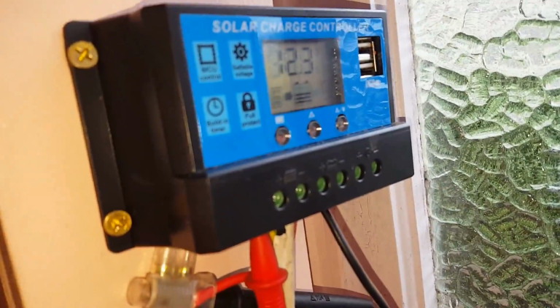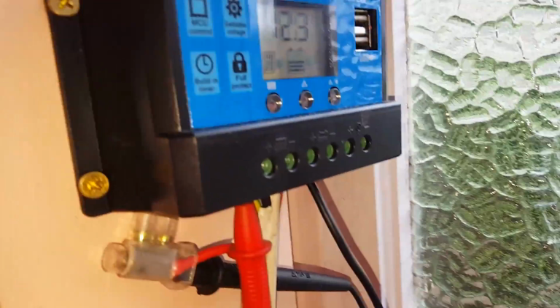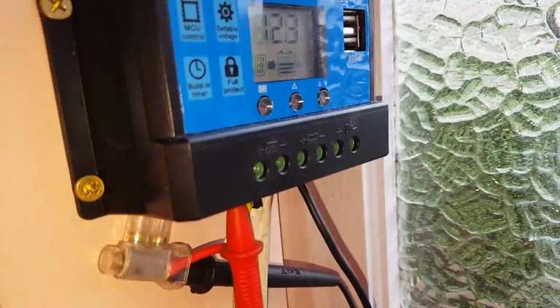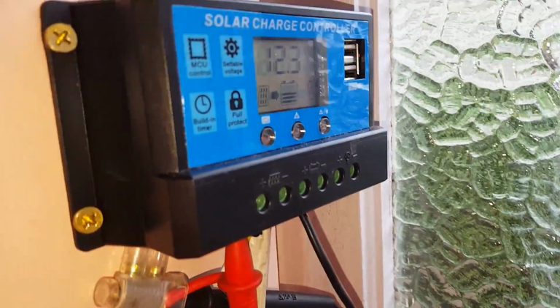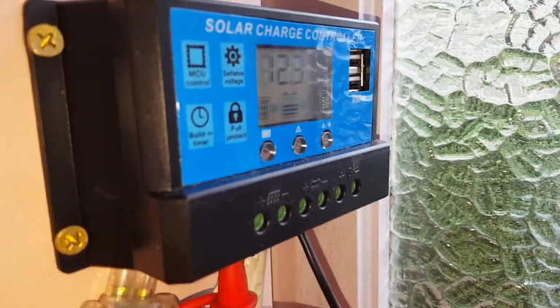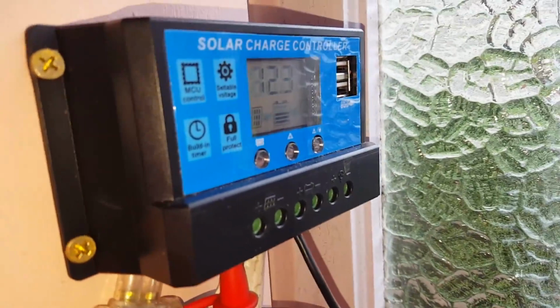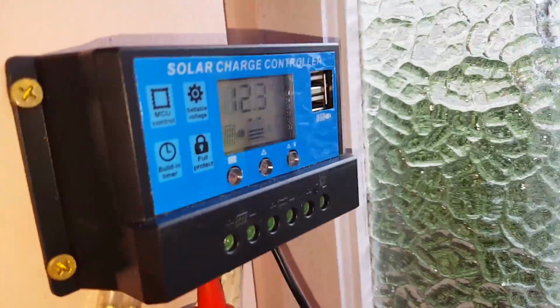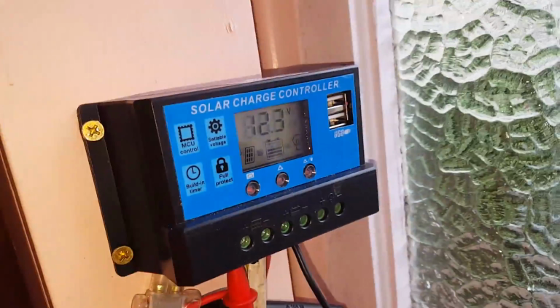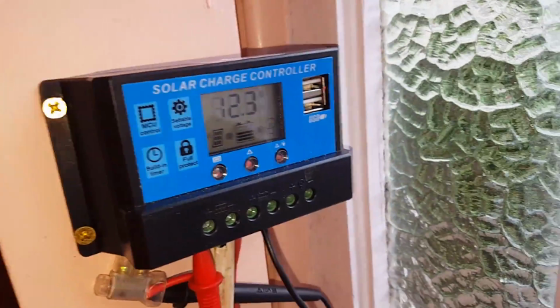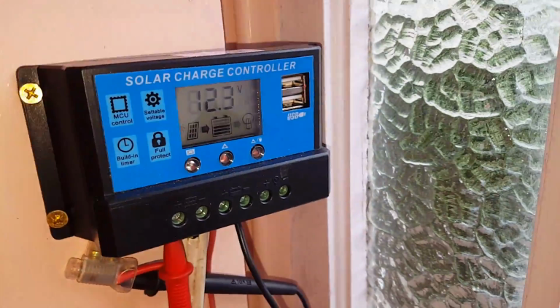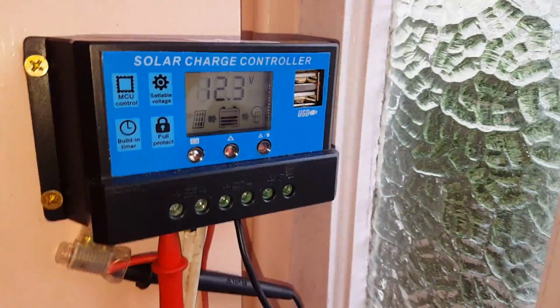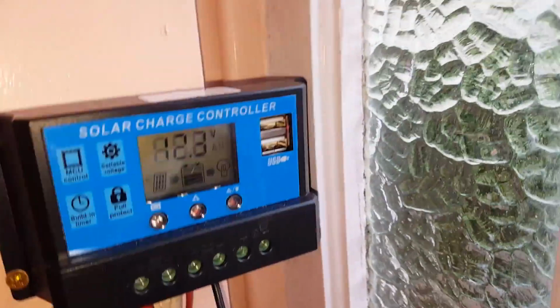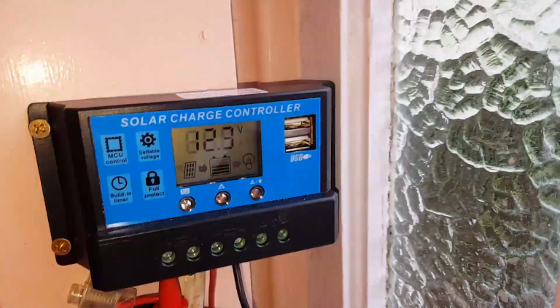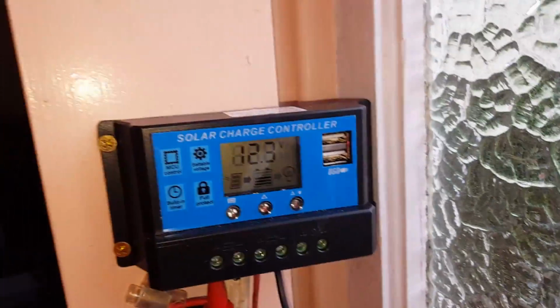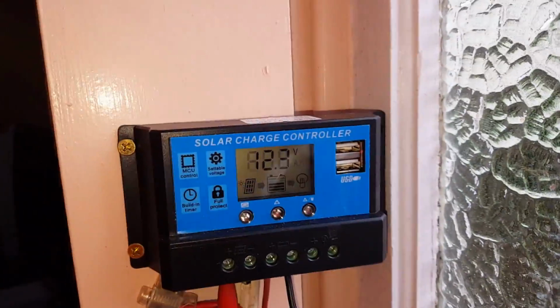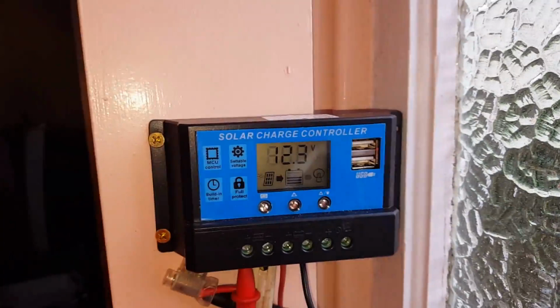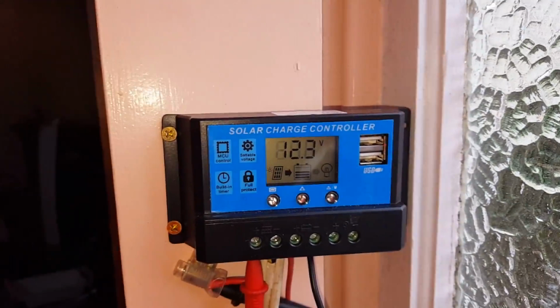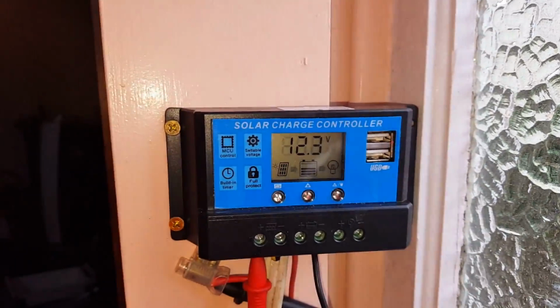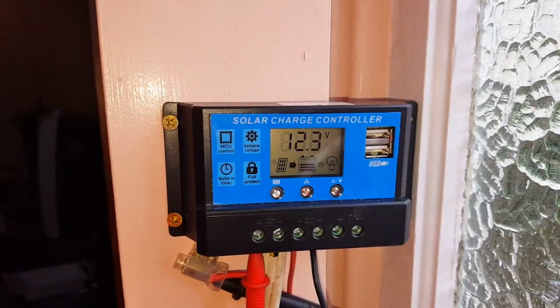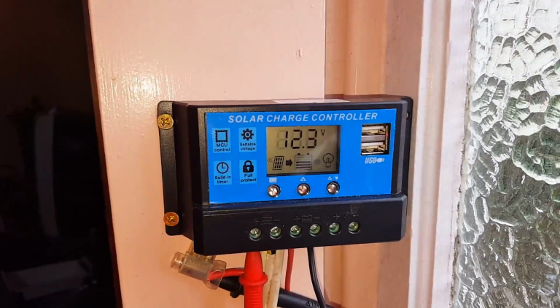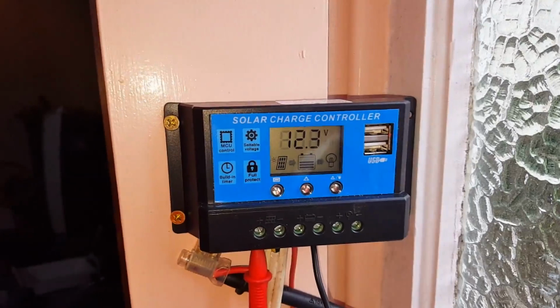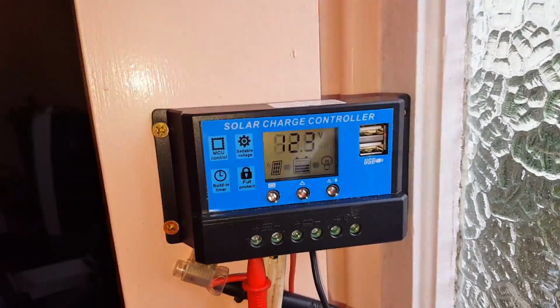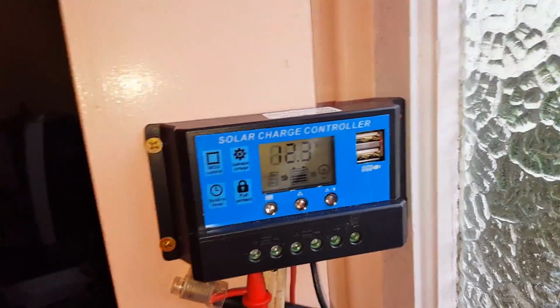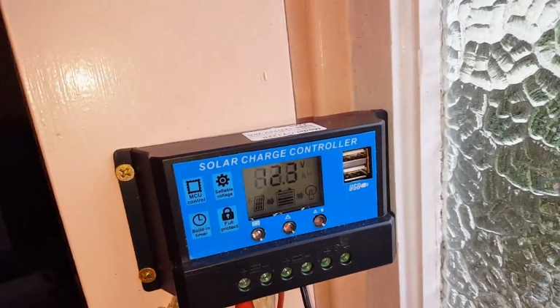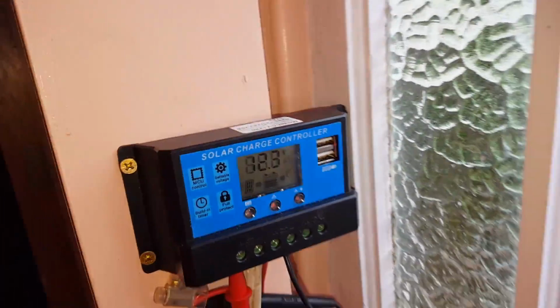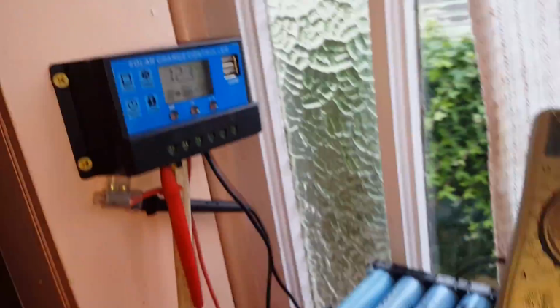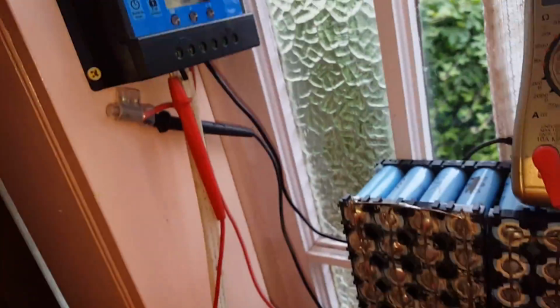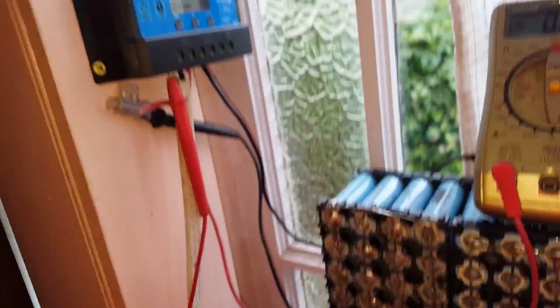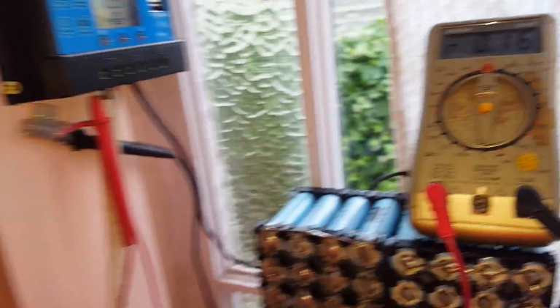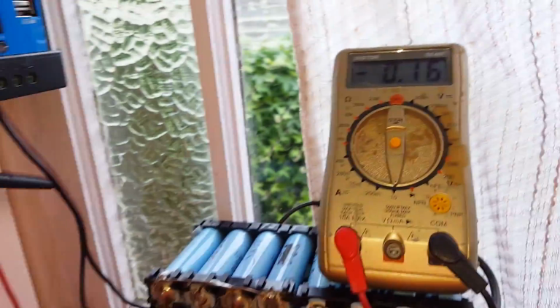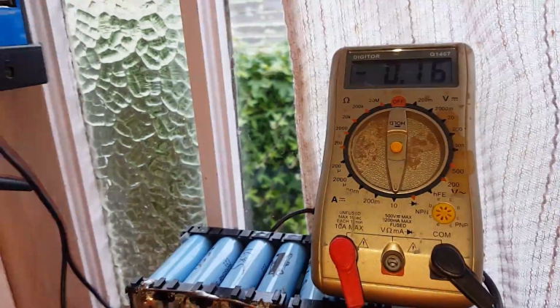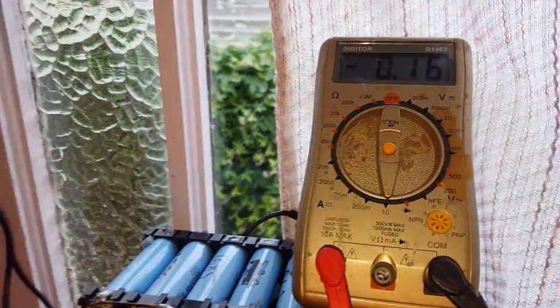We're almost at a proper charge — sitting at 12.3 volts — but it's still pushing something into the battery, and that's all that really matters.